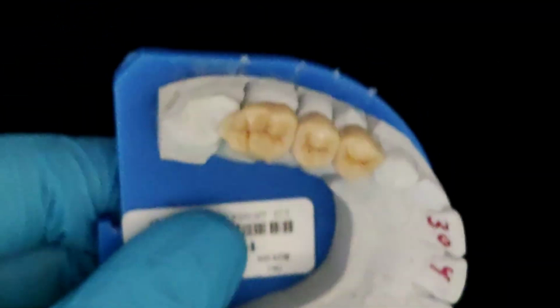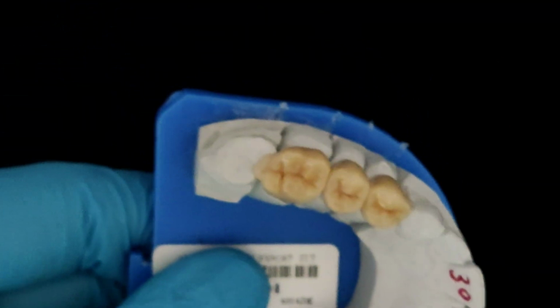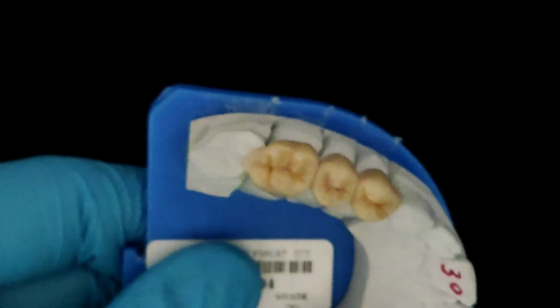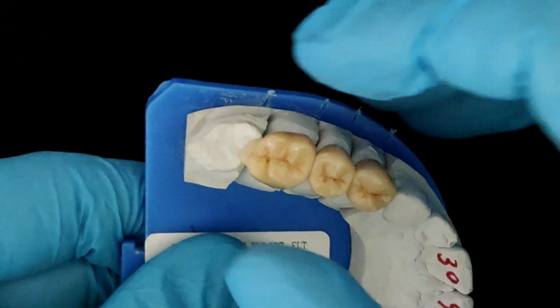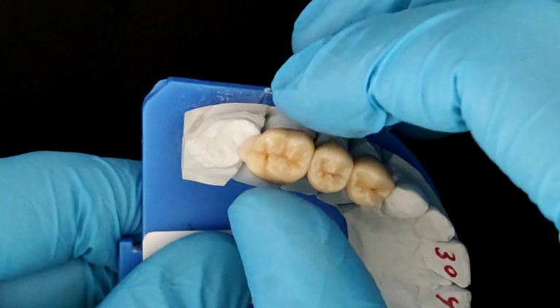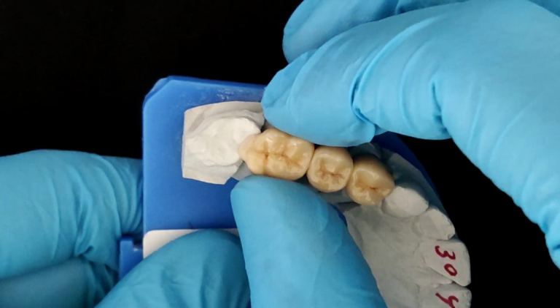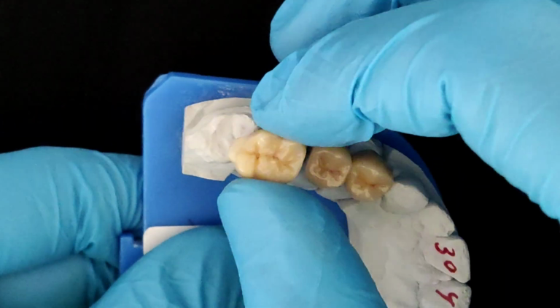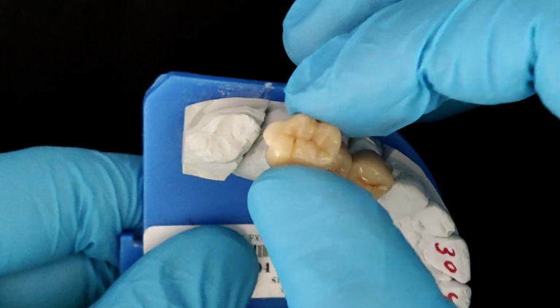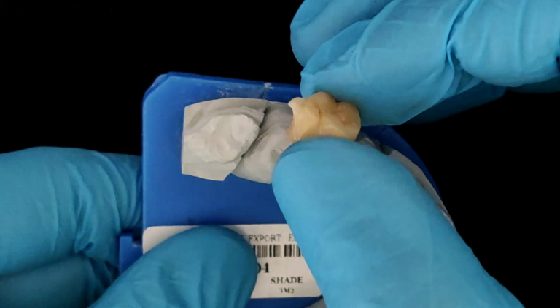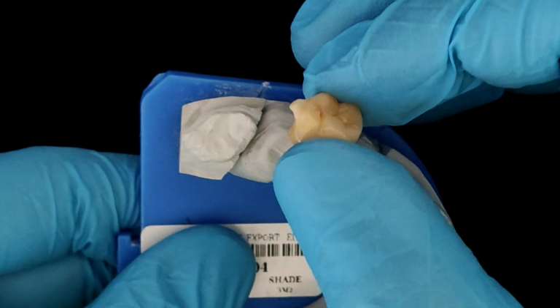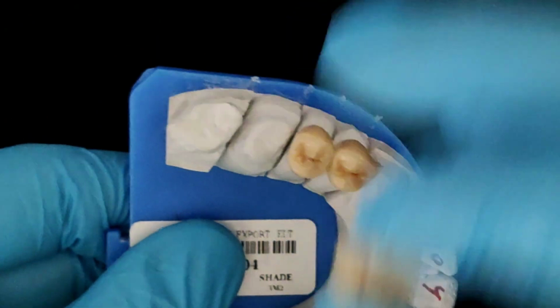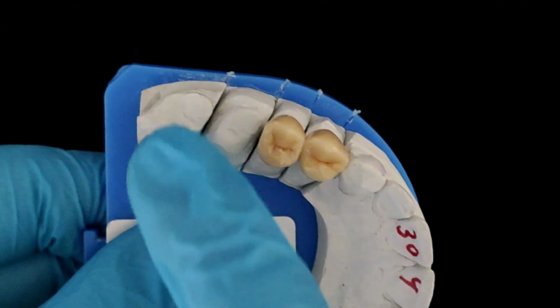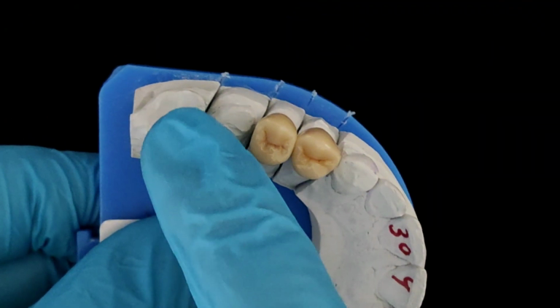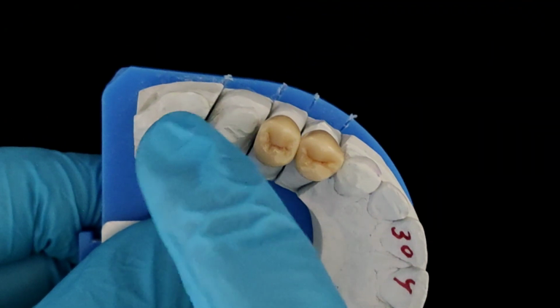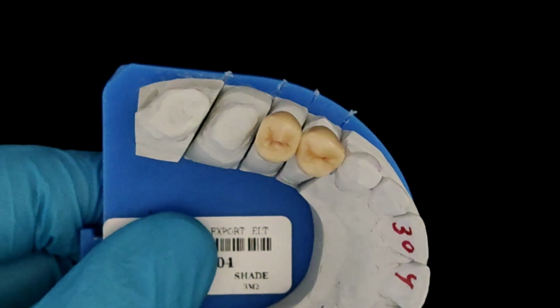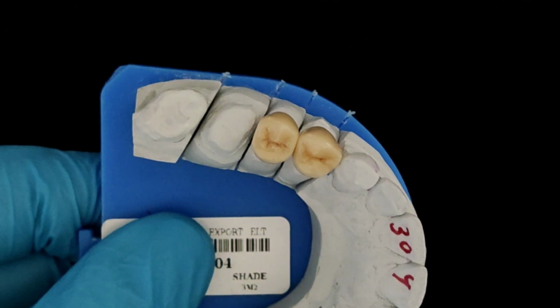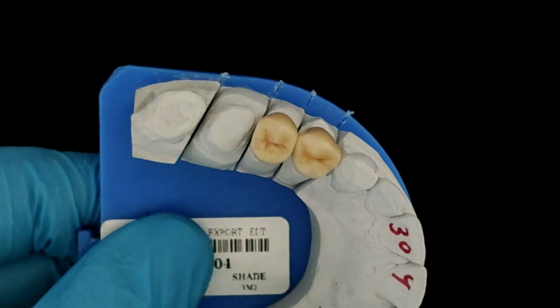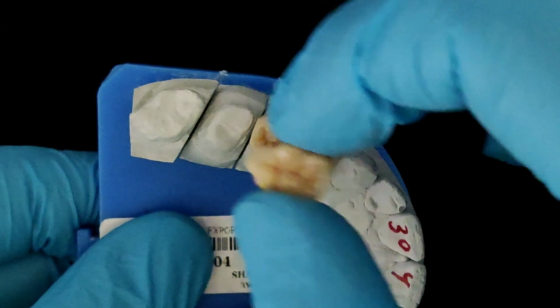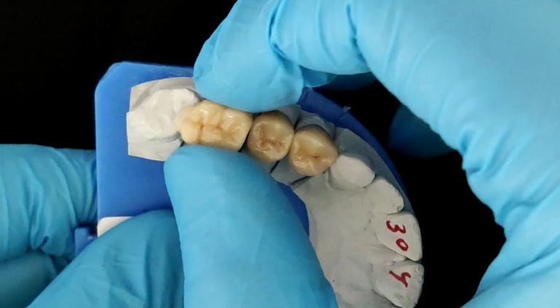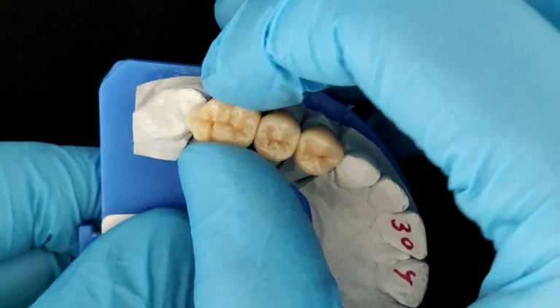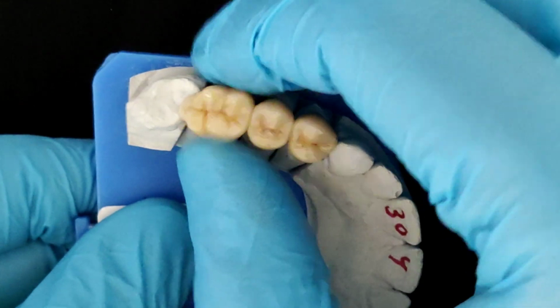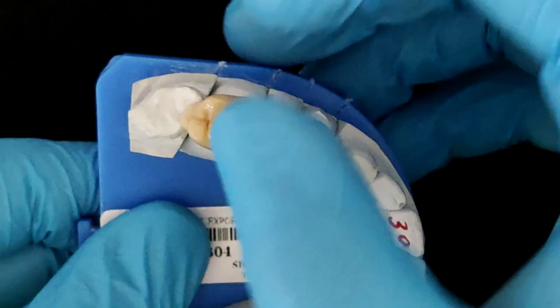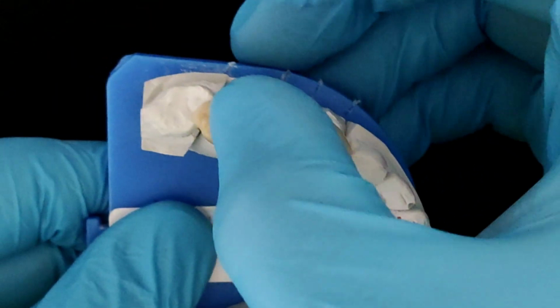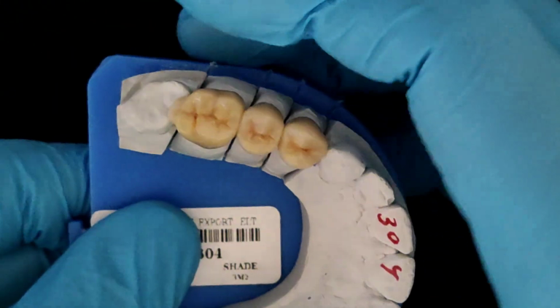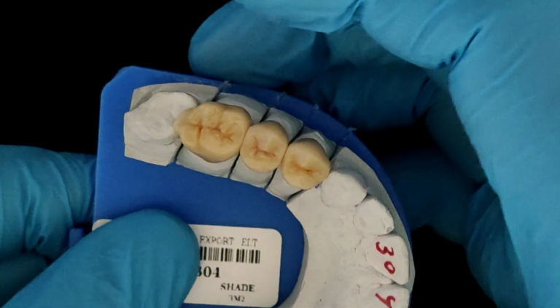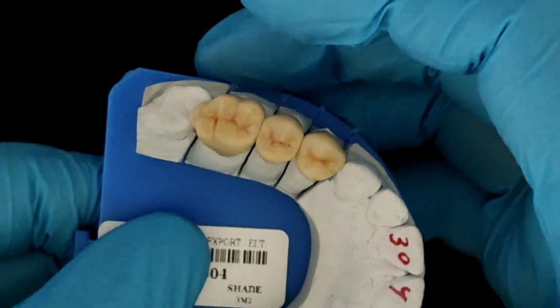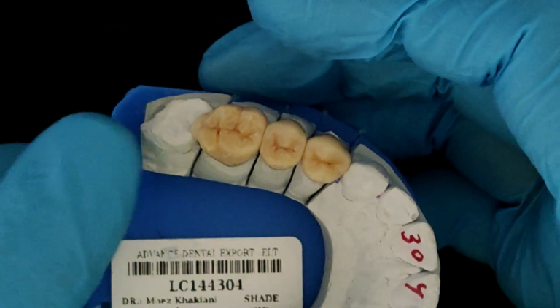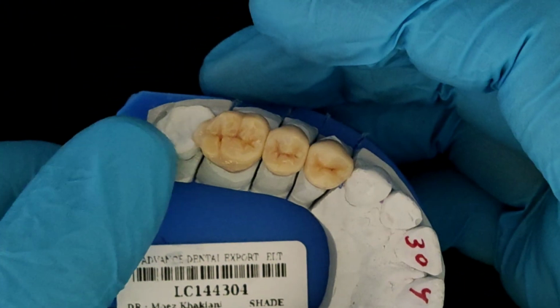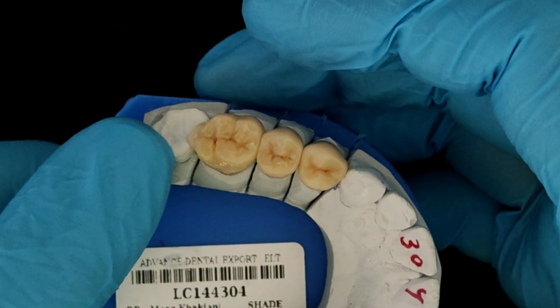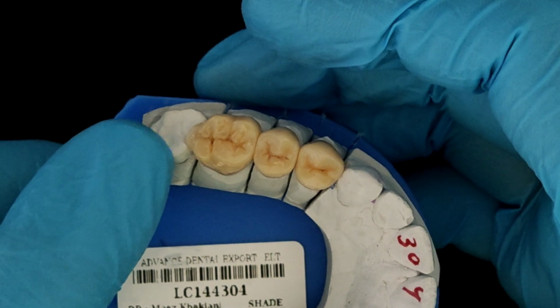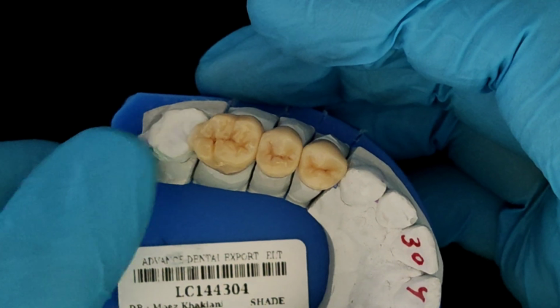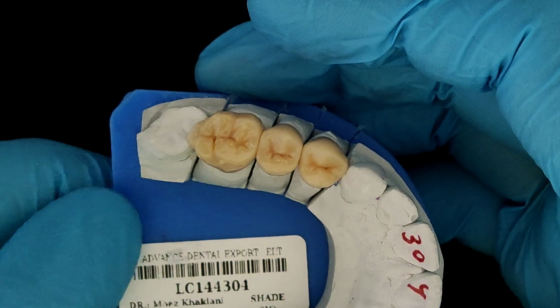Let me show this from the occlusal perspective. This is the first molar with a small extension. Remember, there is no preparation done on the seven — just this extension of the restoration that basically prevents the upper seven from supra-erupting.